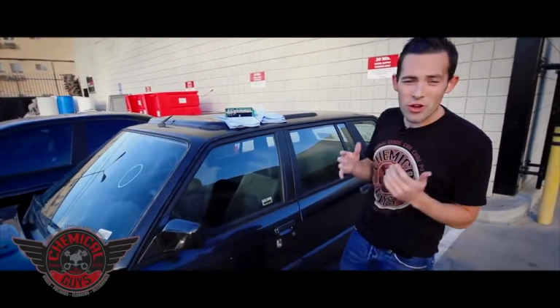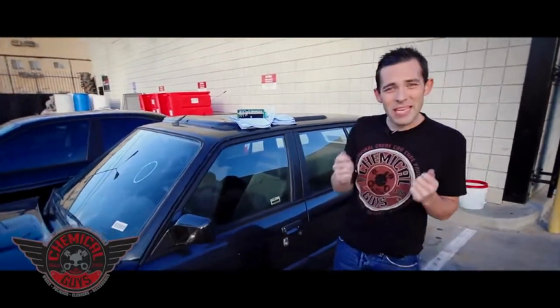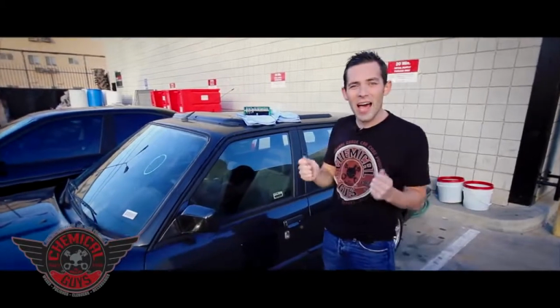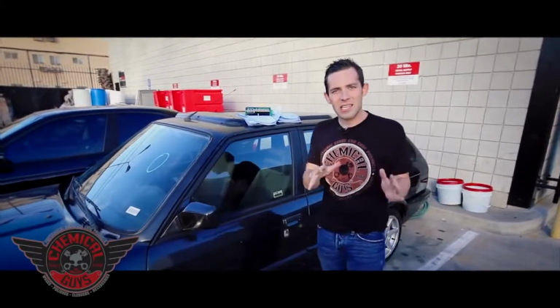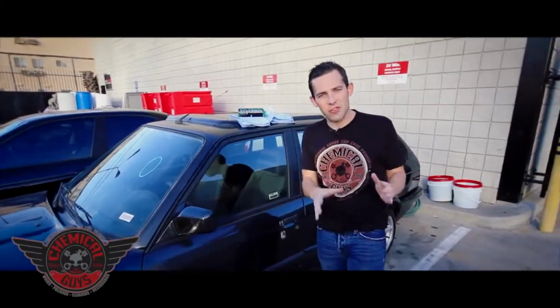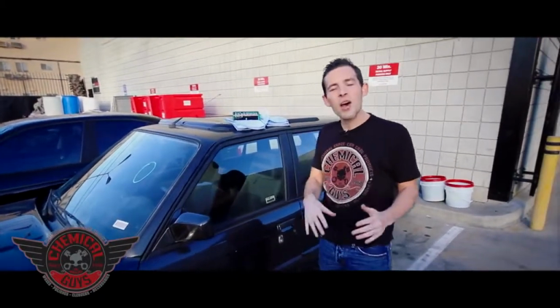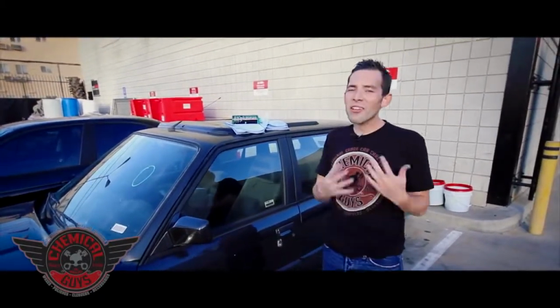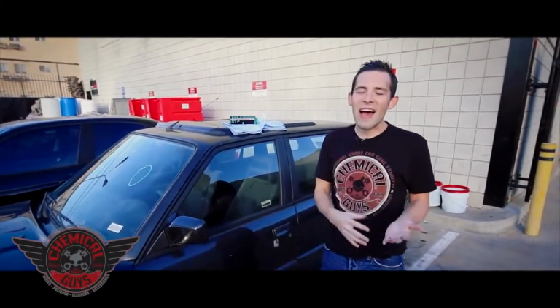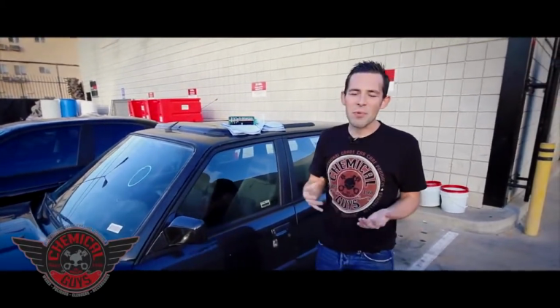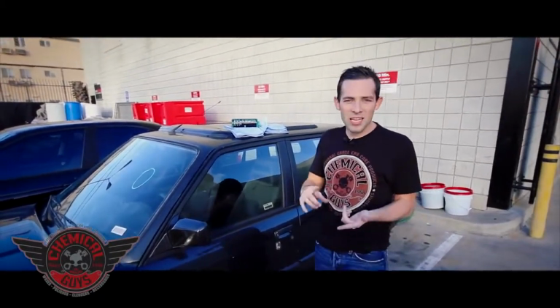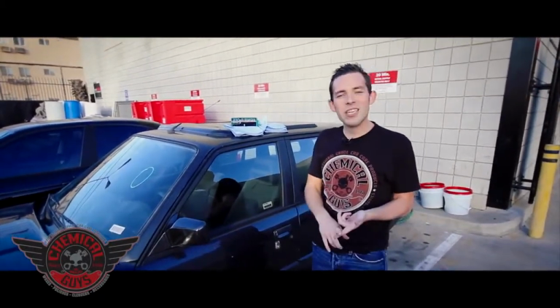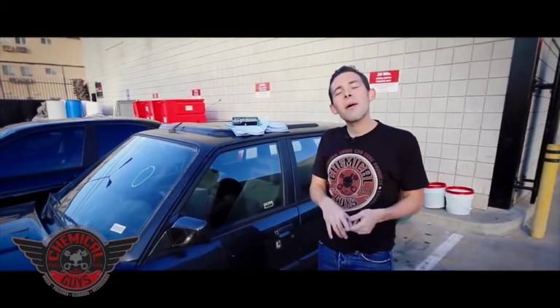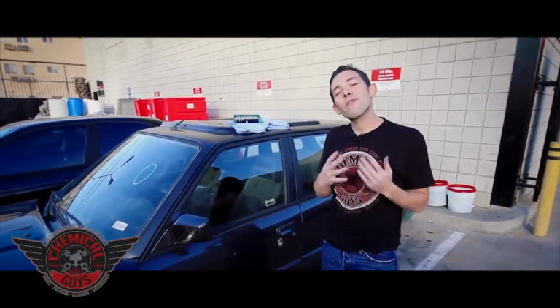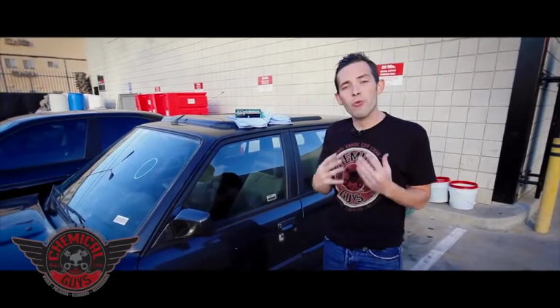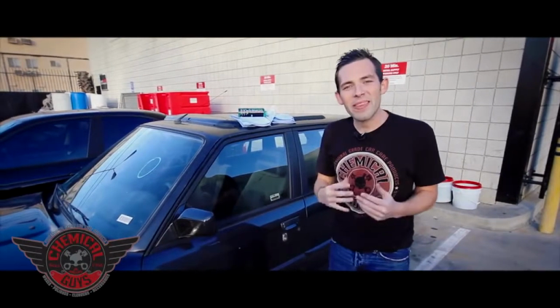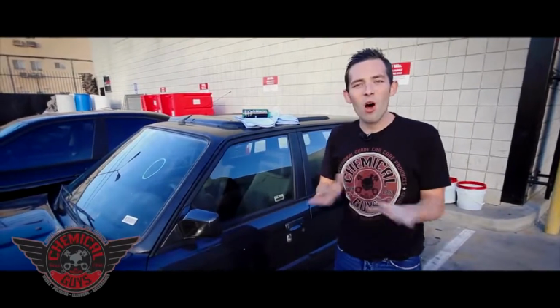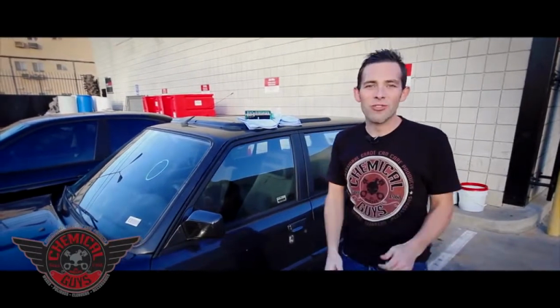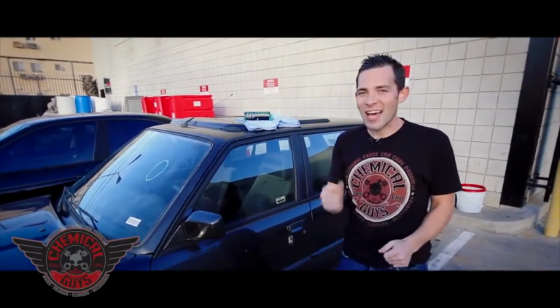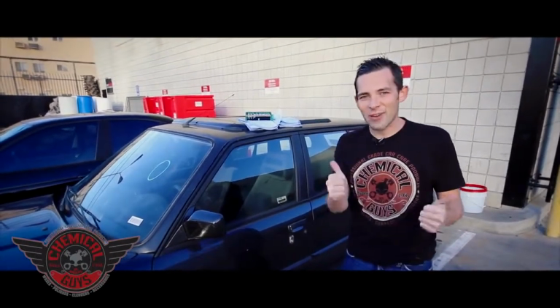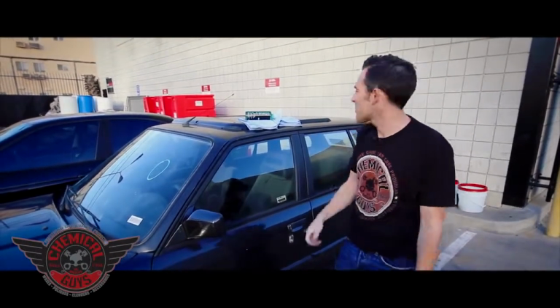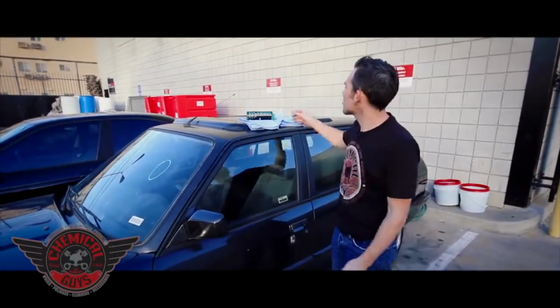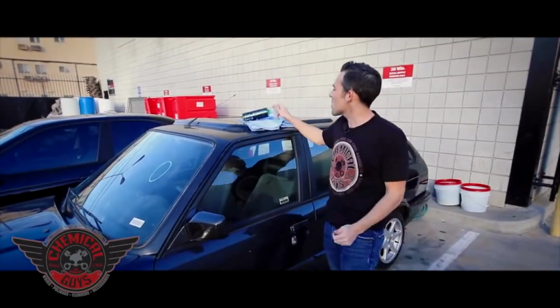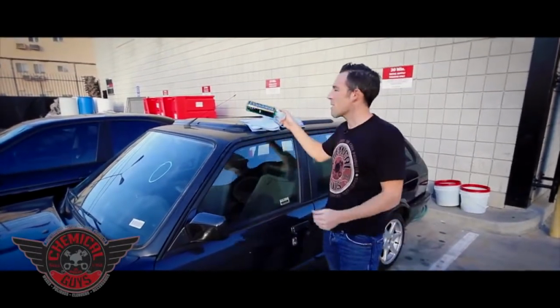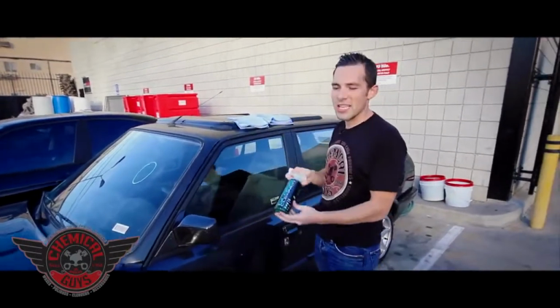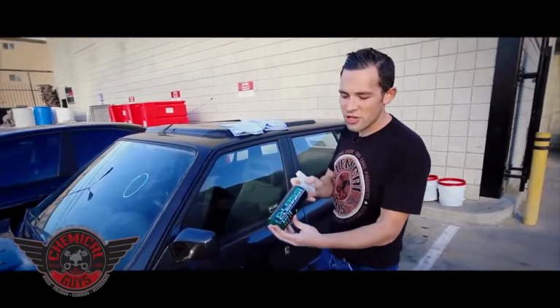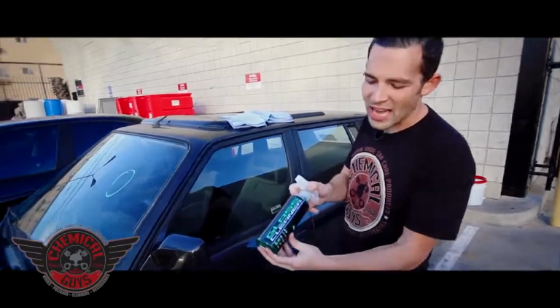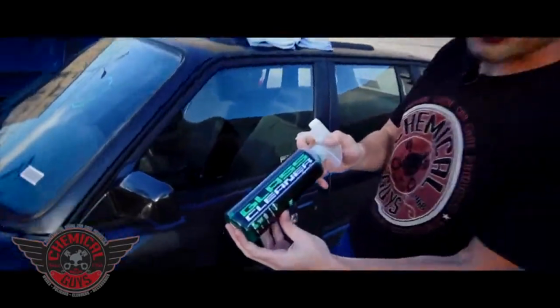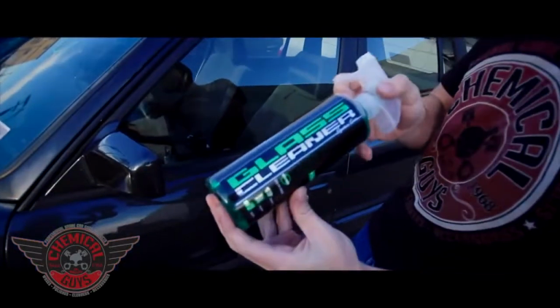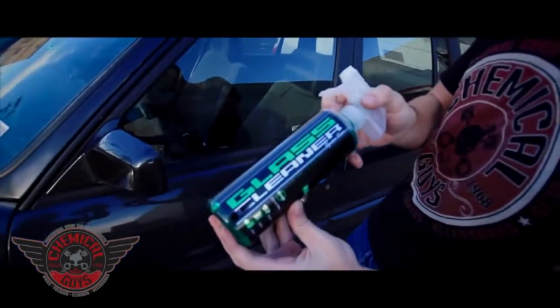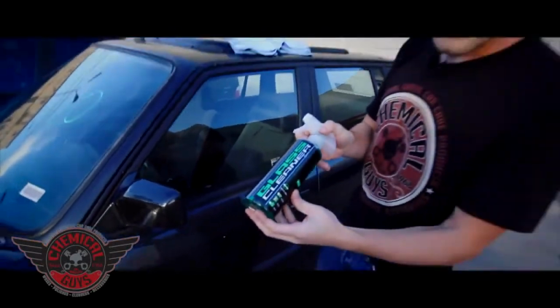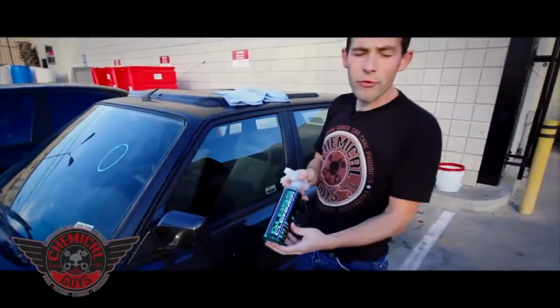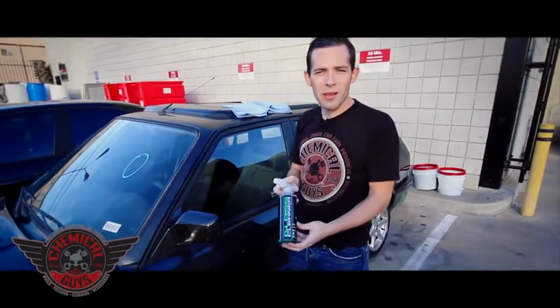I want to show you some basic glass cleaning tips and tricks. When you're cleaning glass, some people often get streaks, but if you follow the right method, you'll always have streak-free glass every time. To do that, I'm going to use the Chemical Guys Signature Series Glass Cleaner. It's an ammonia-free, streak-free formula.